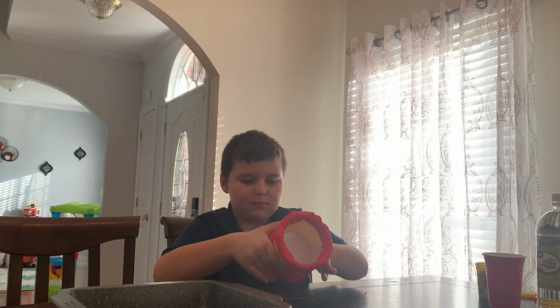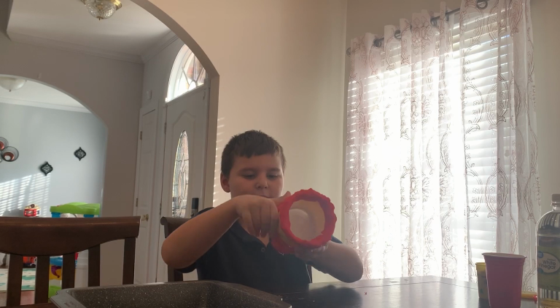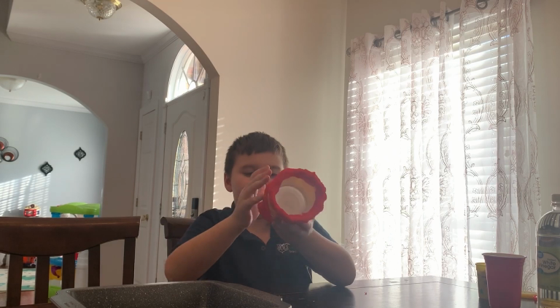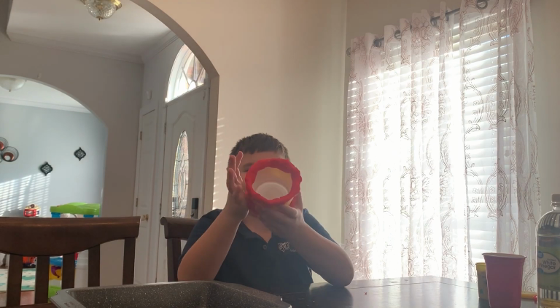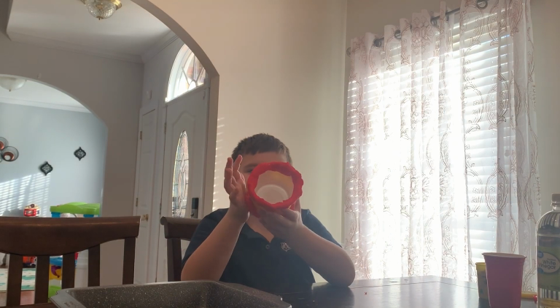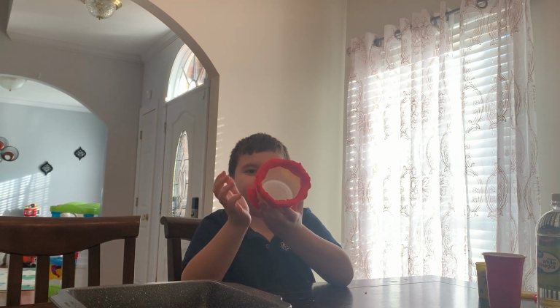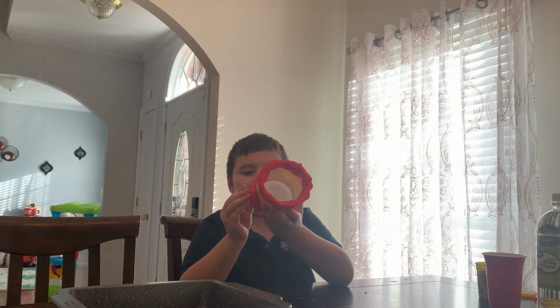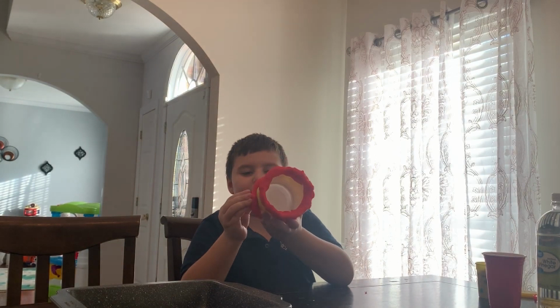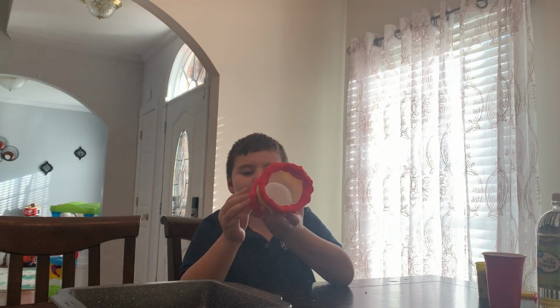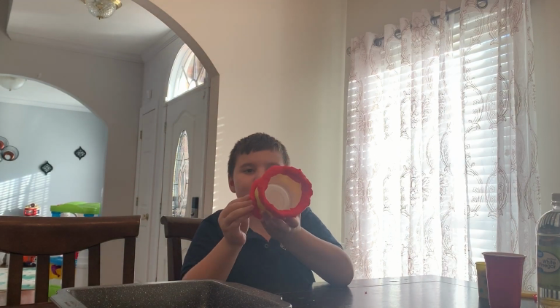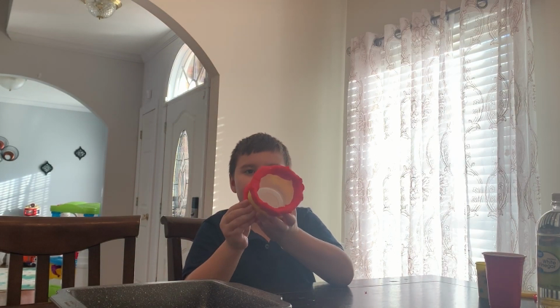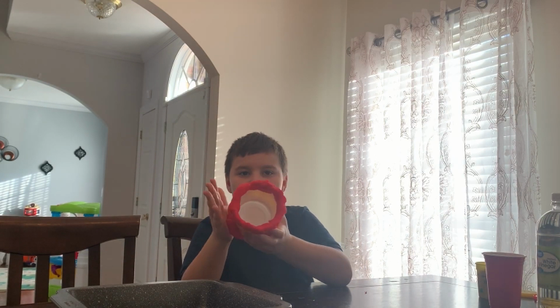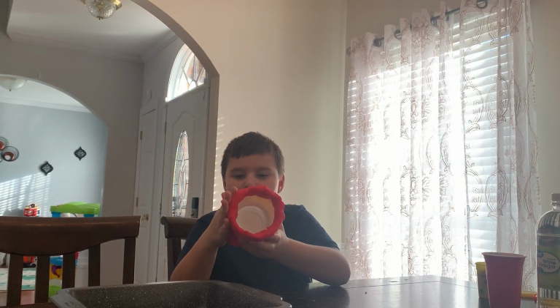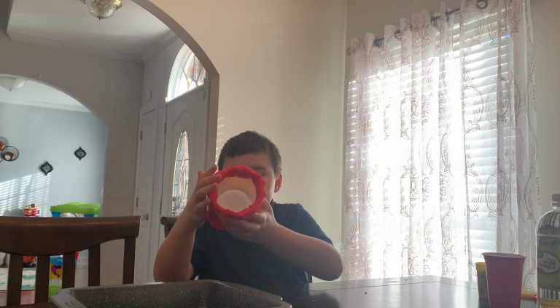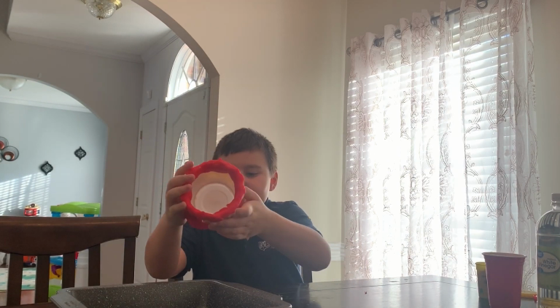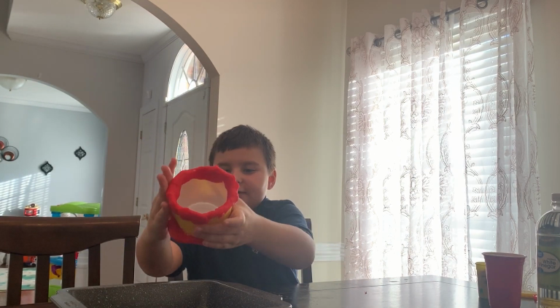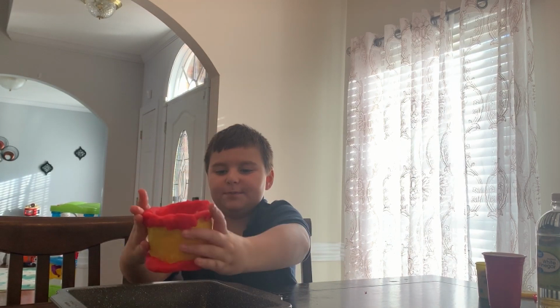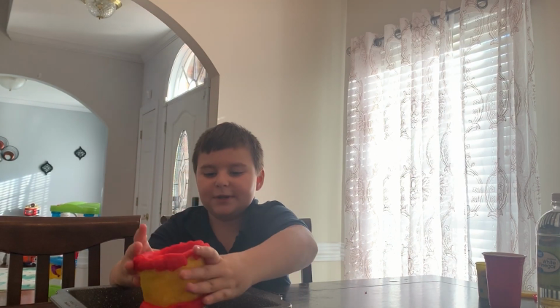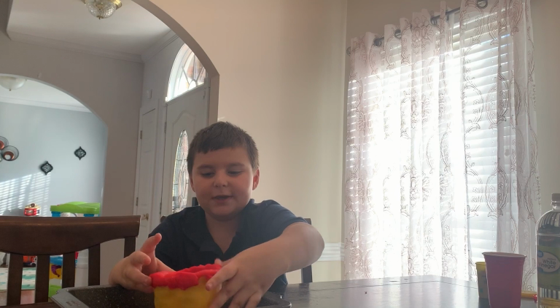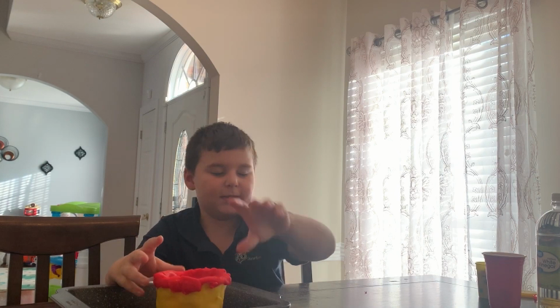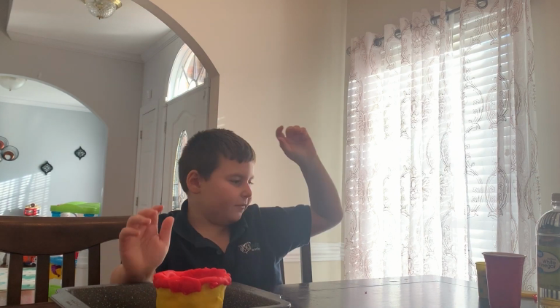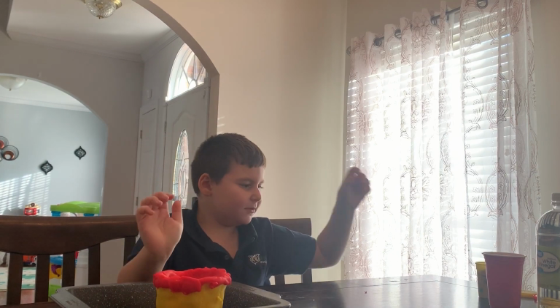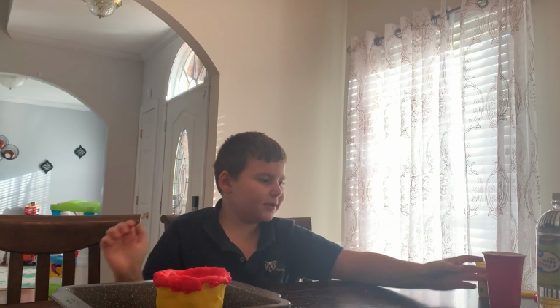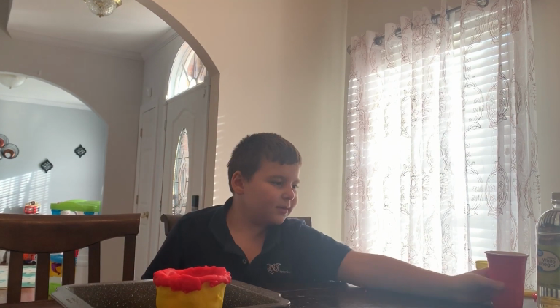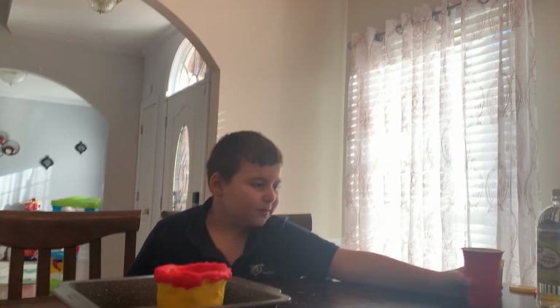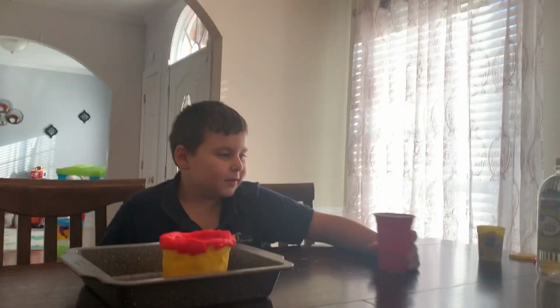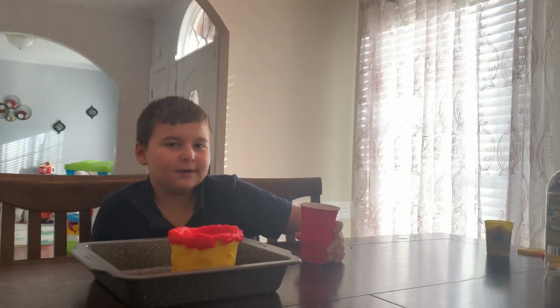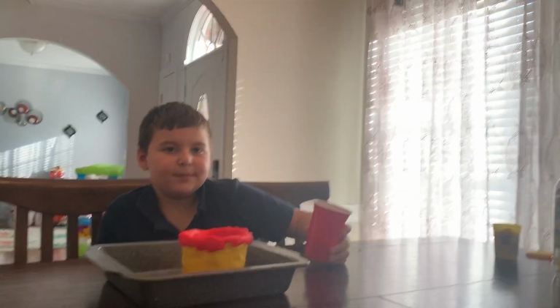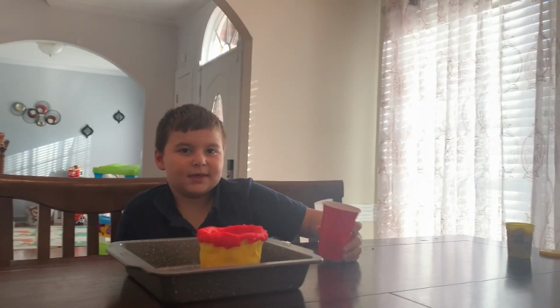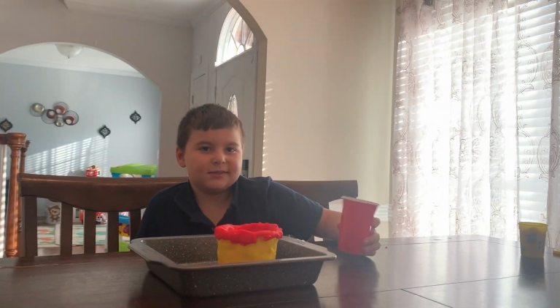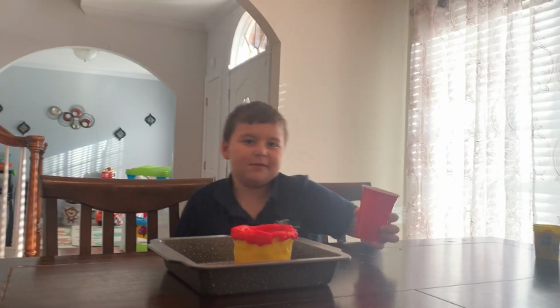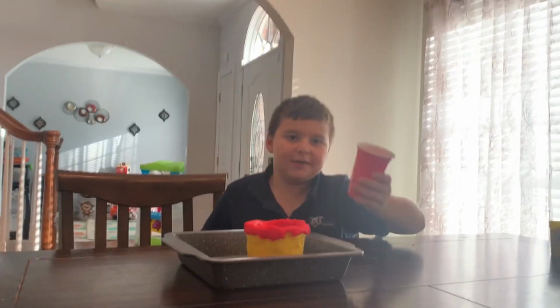Alright guys, we are done. So let's put it in. First we're gonna put the baking soda in.